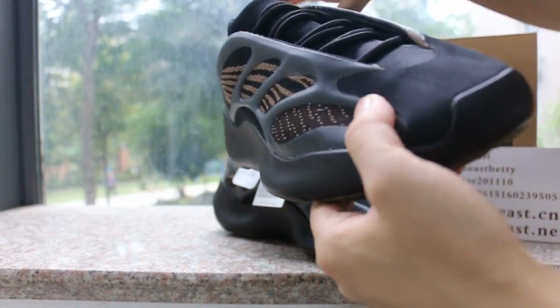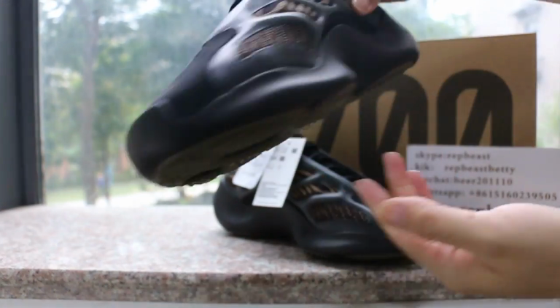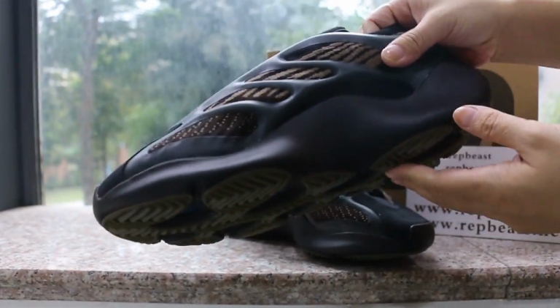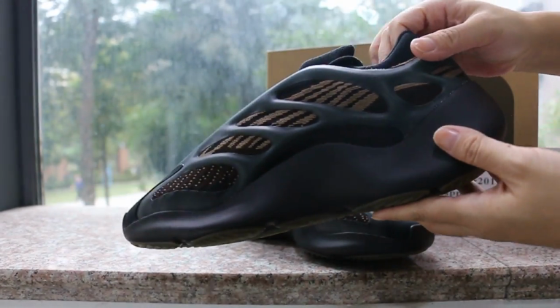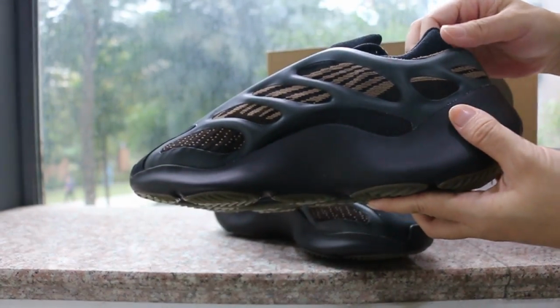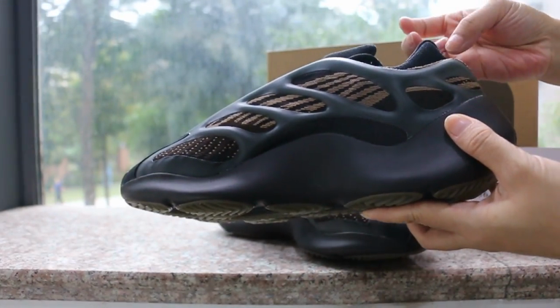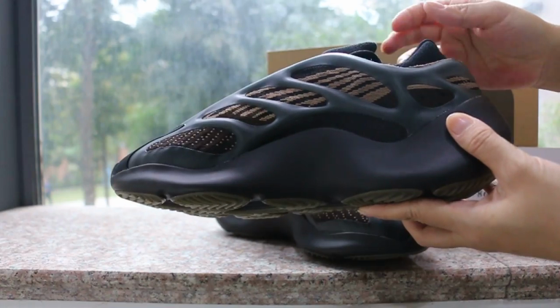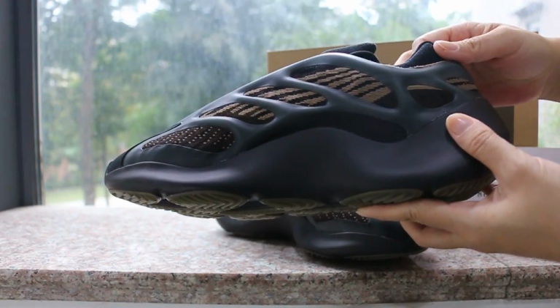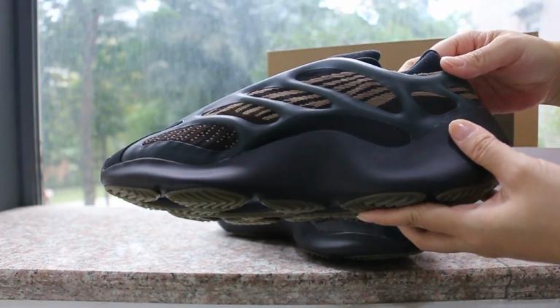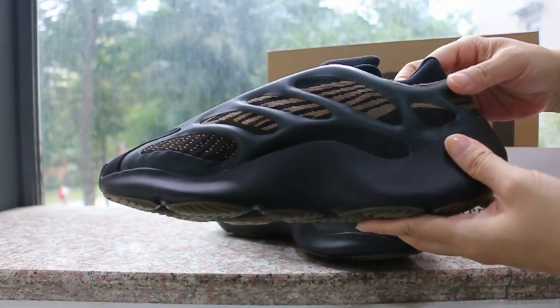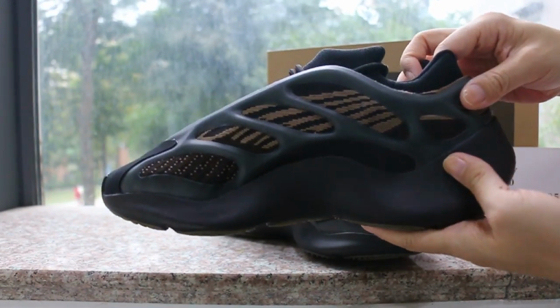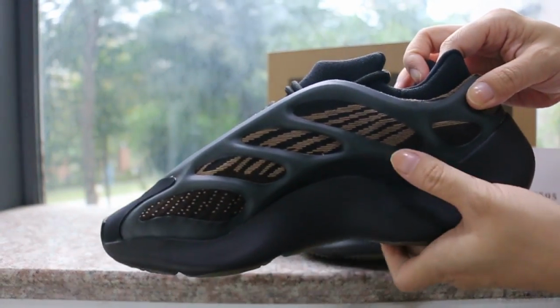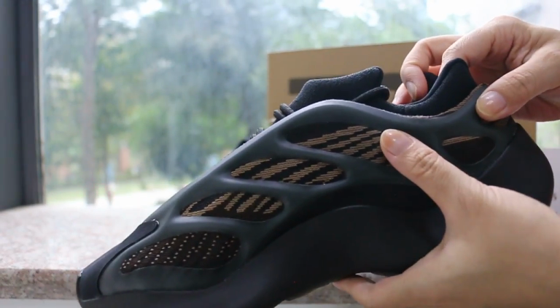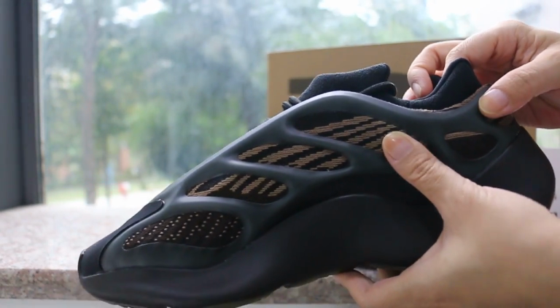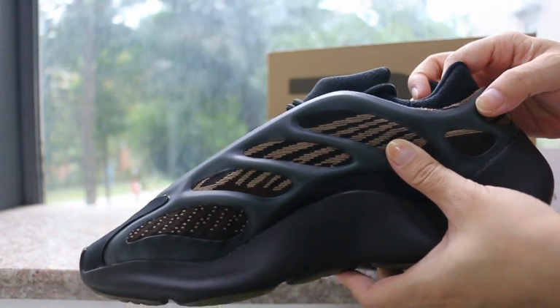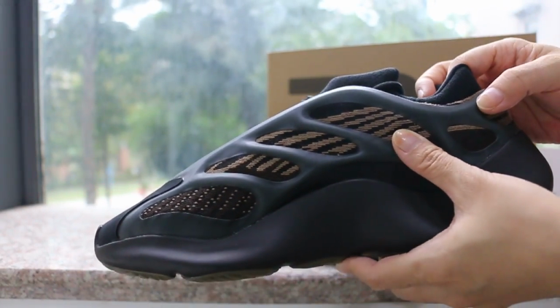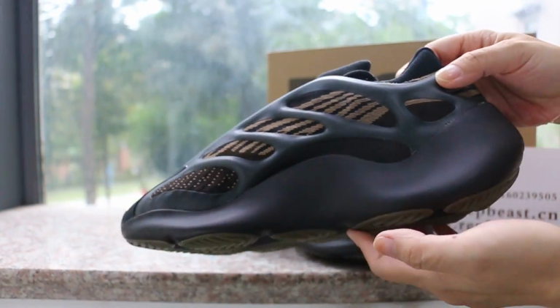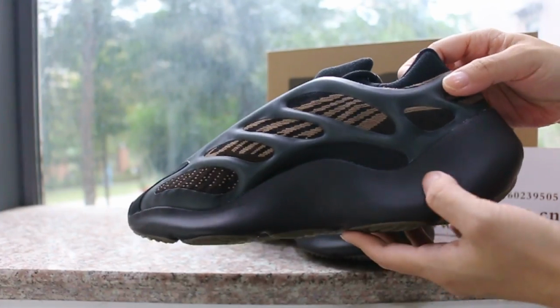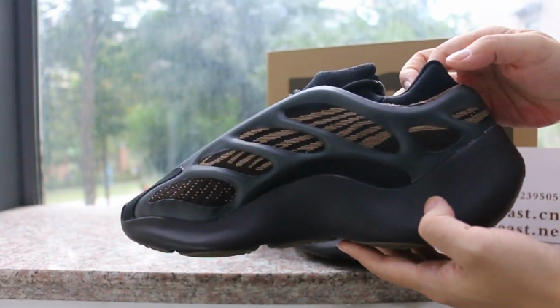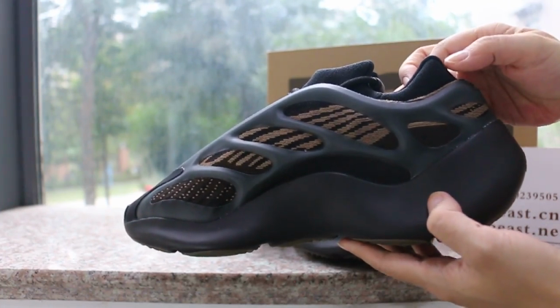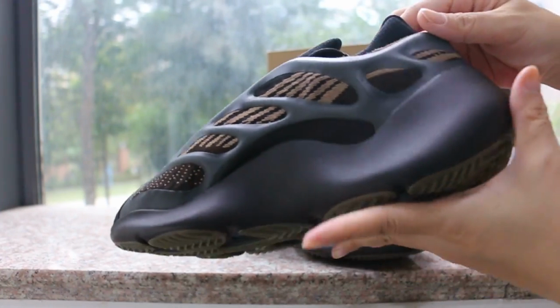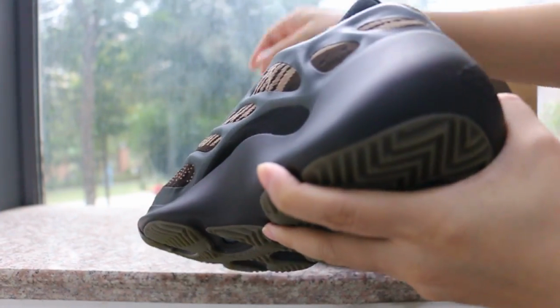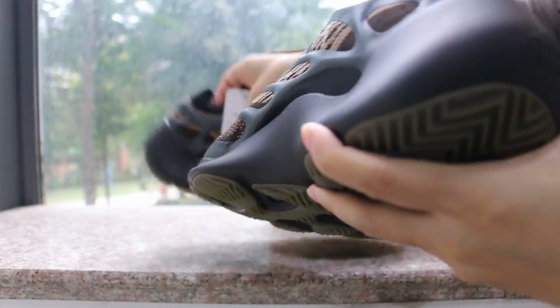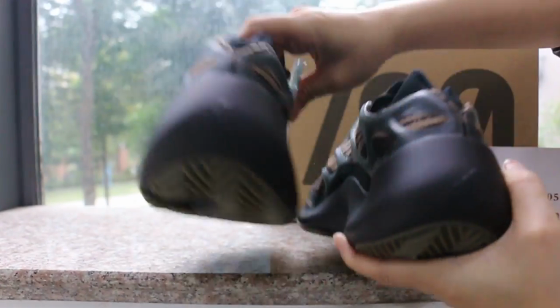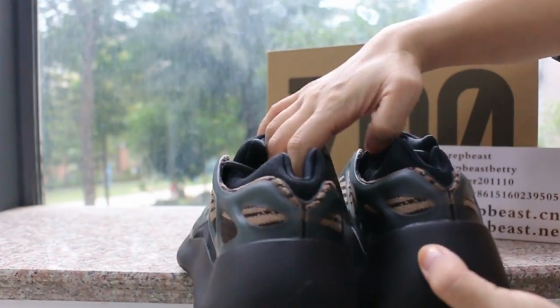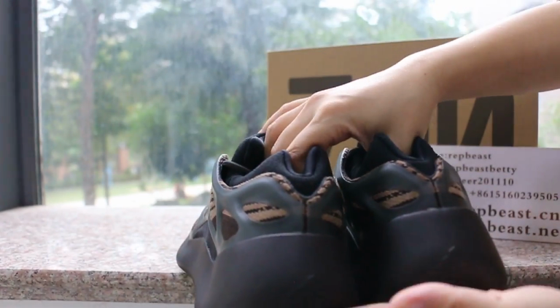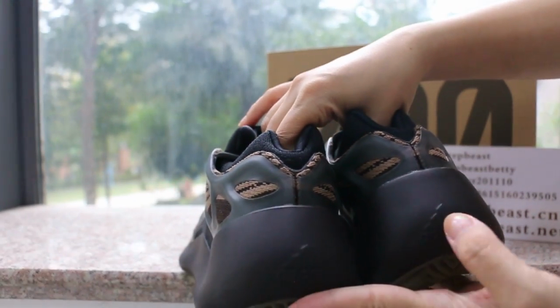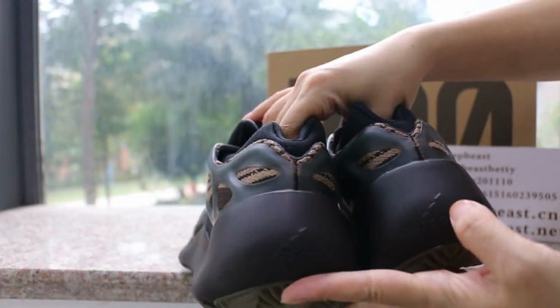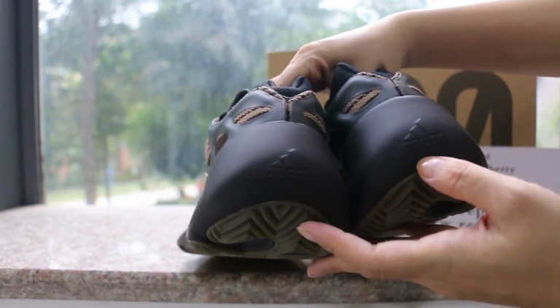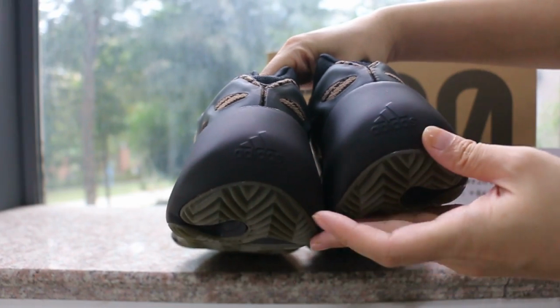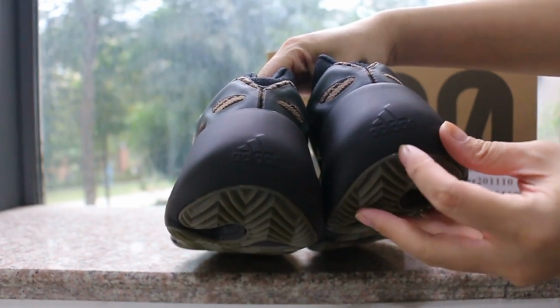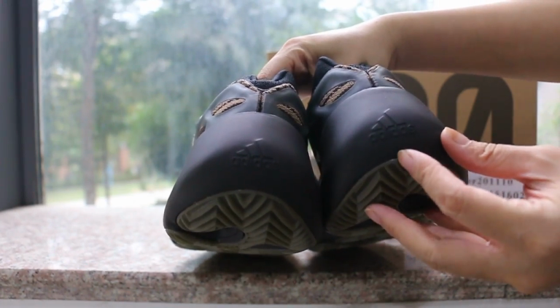On the other side, here is the Adidas logo.